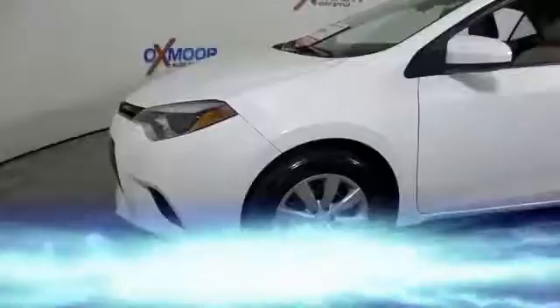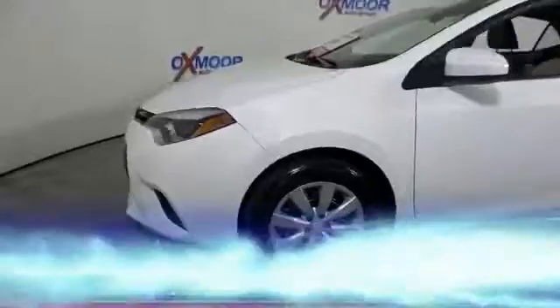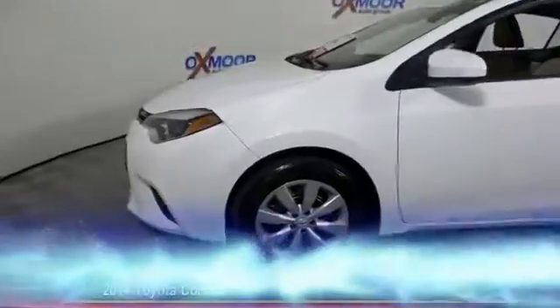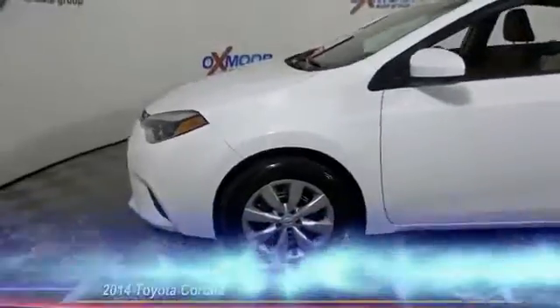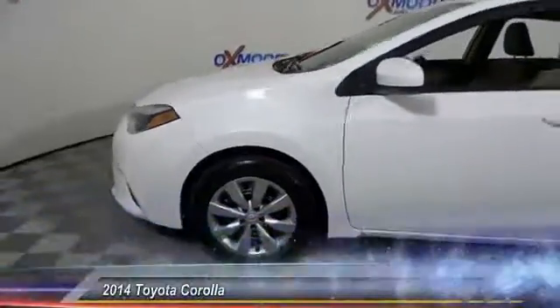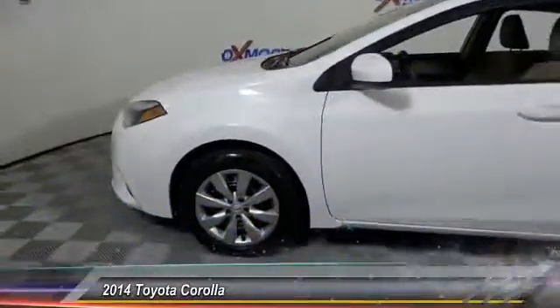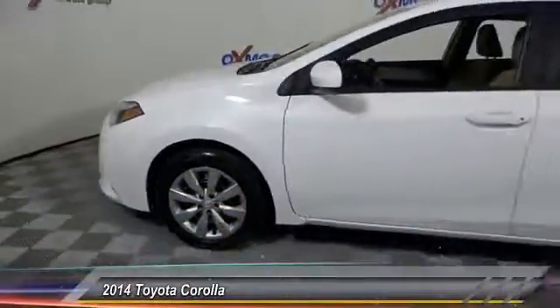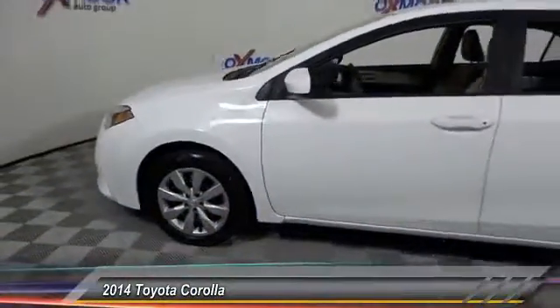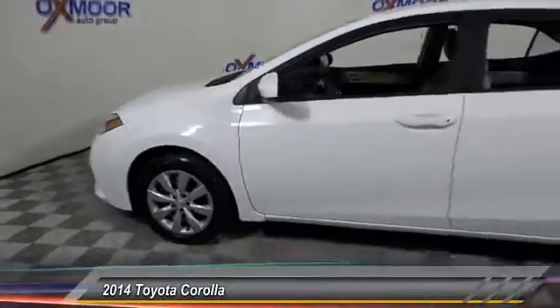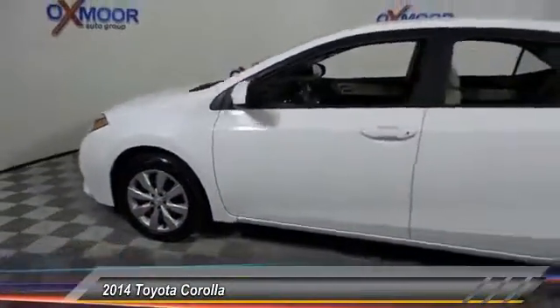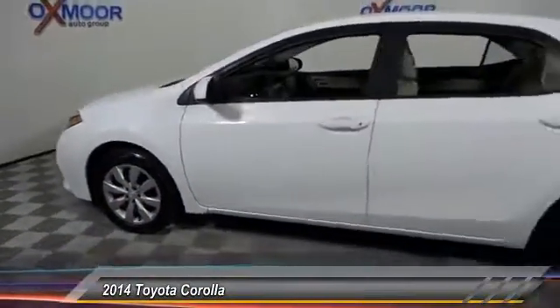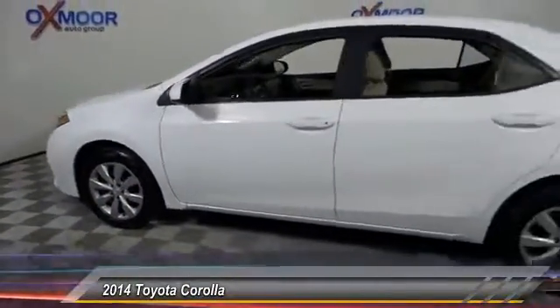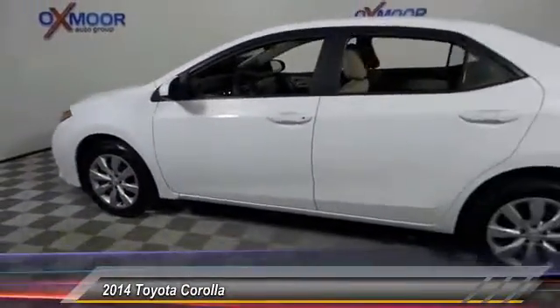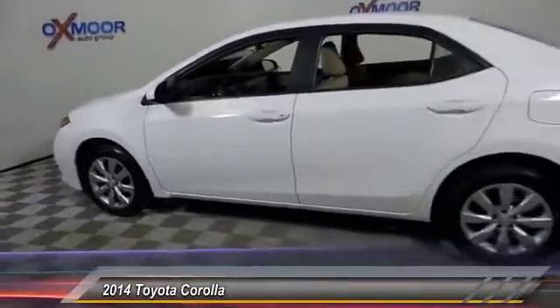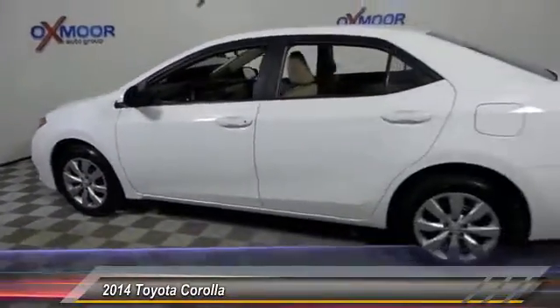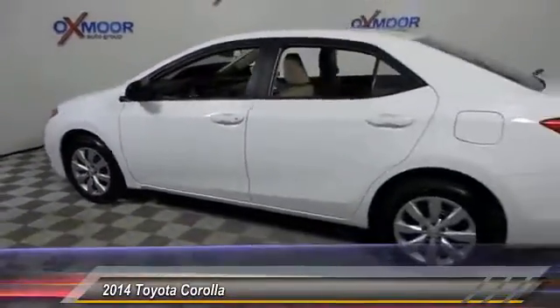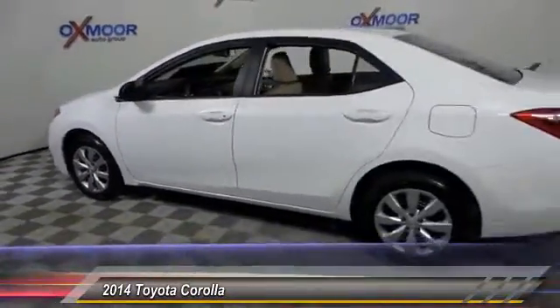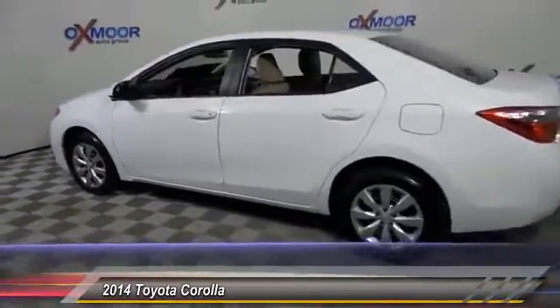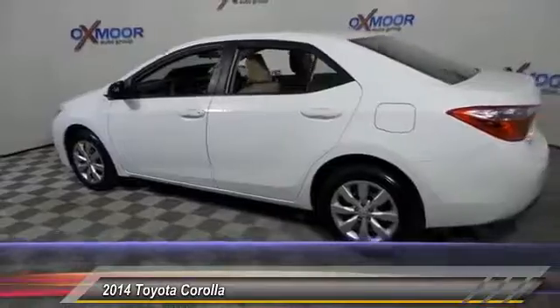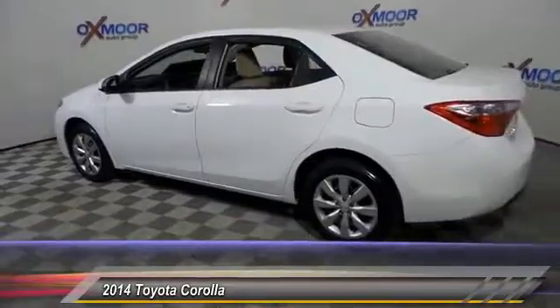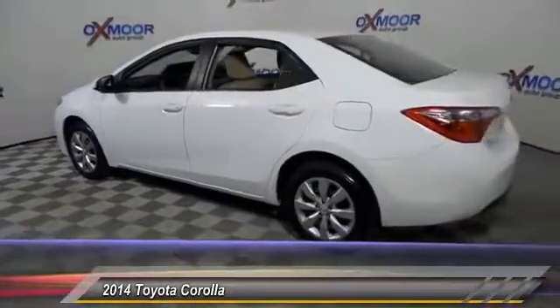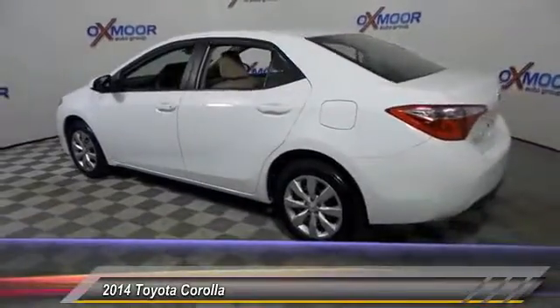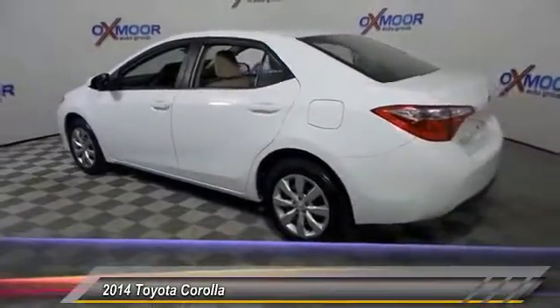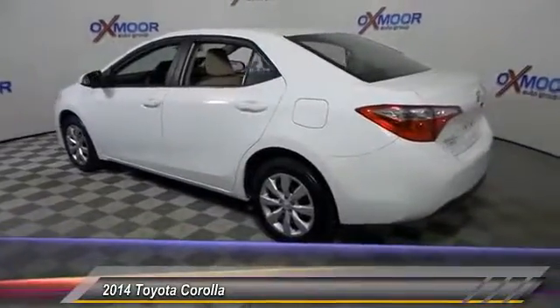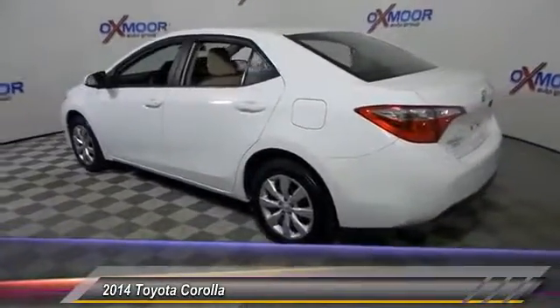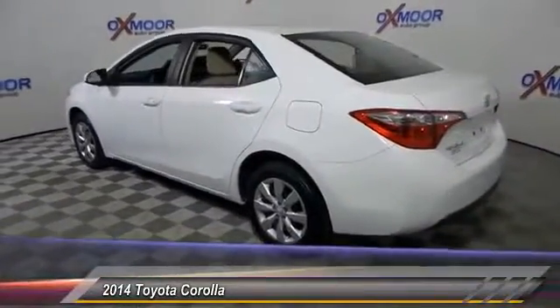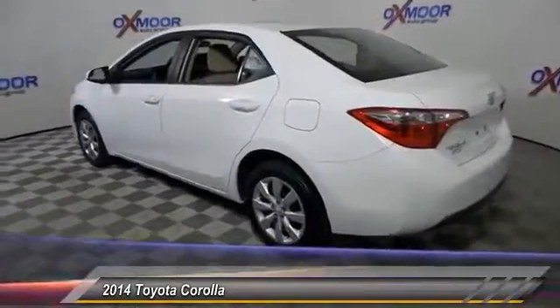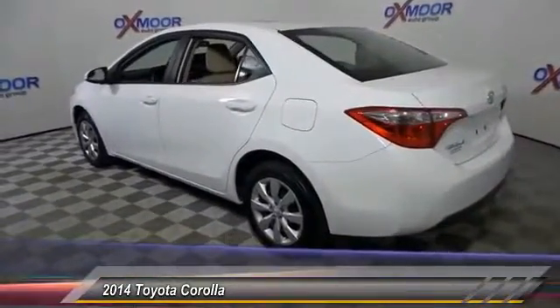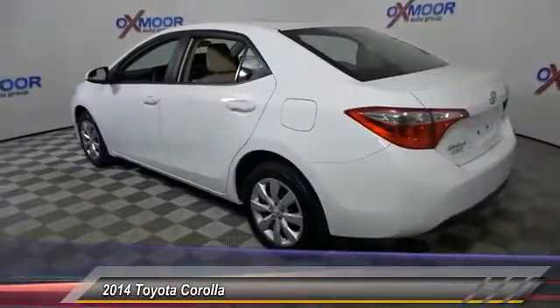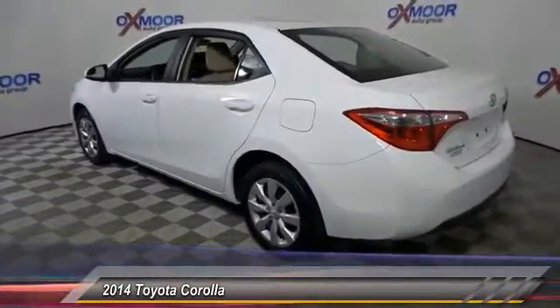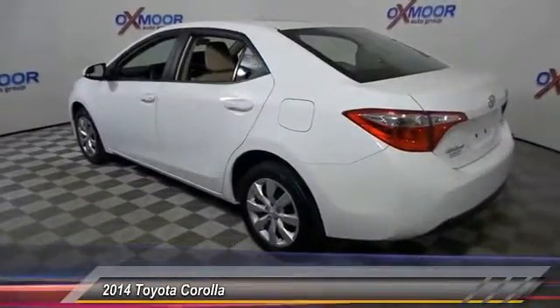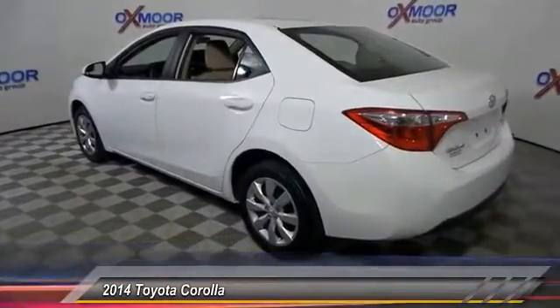The 2014 Corolla. The Corolla is still a great option for those who want dependability, comfort, and value, and is priced below $15,000.